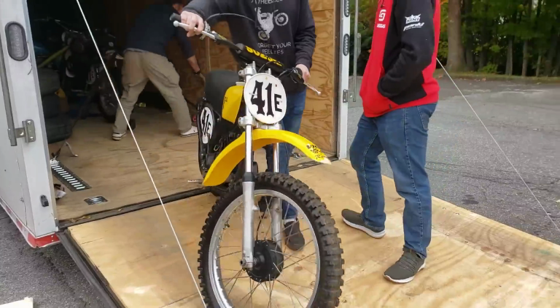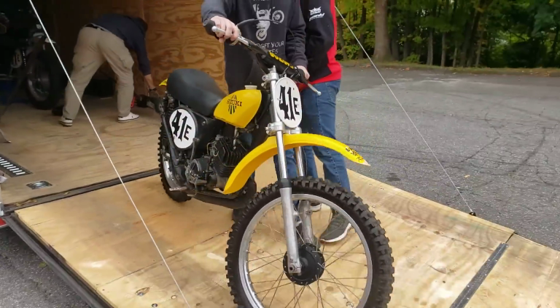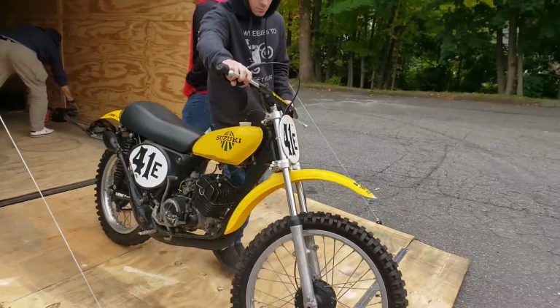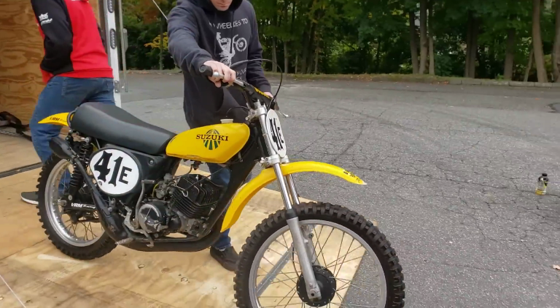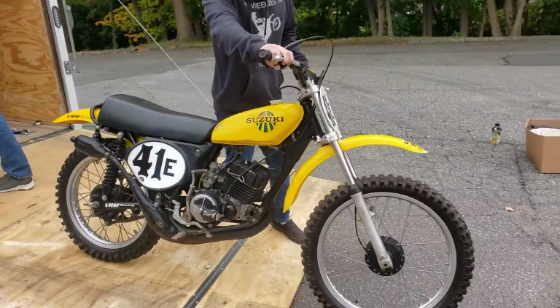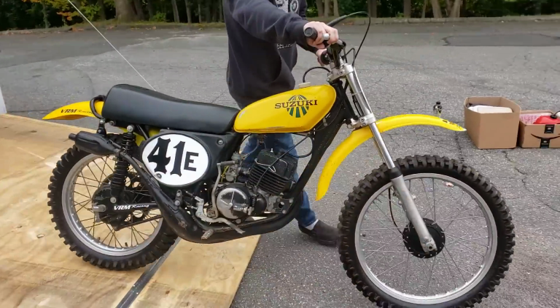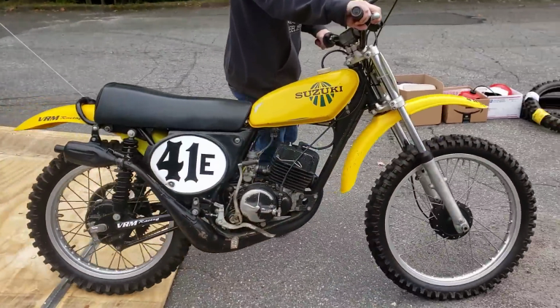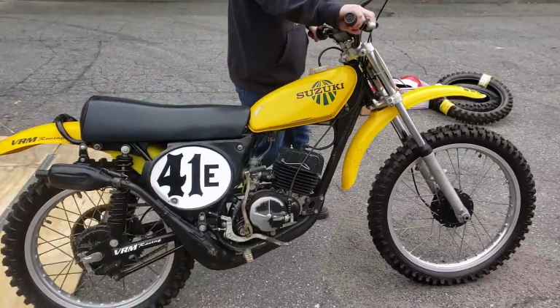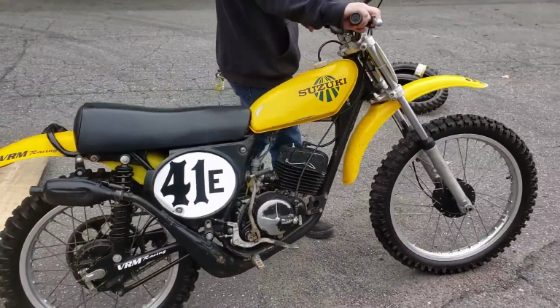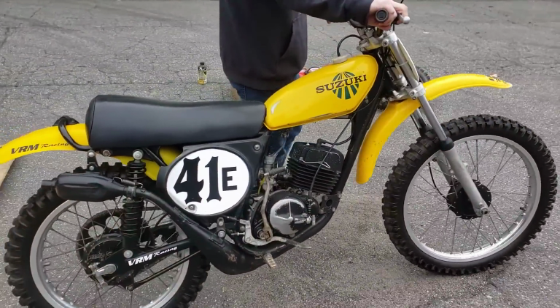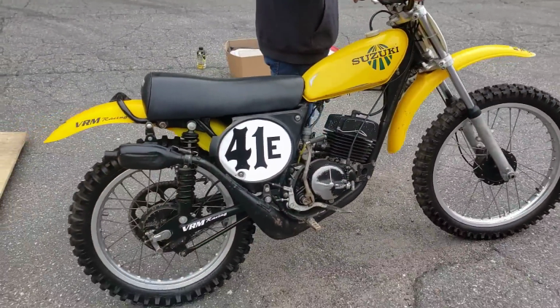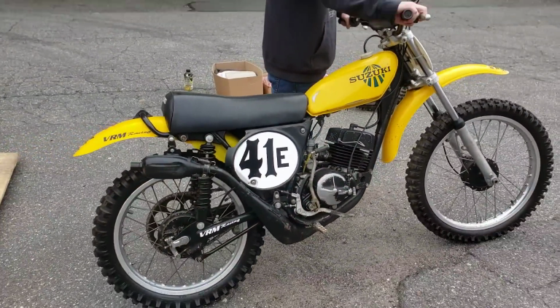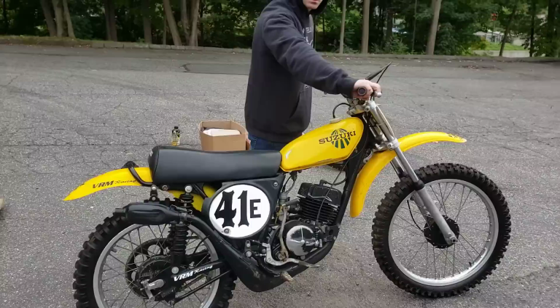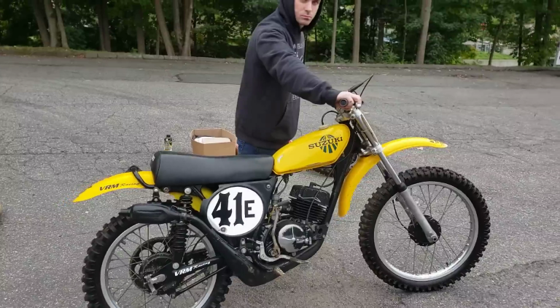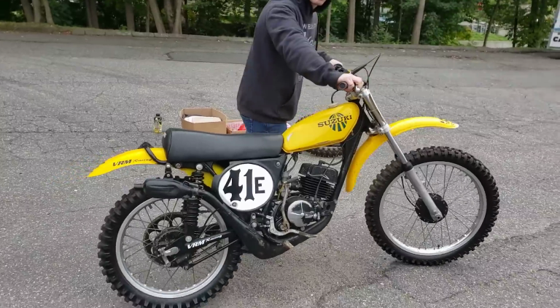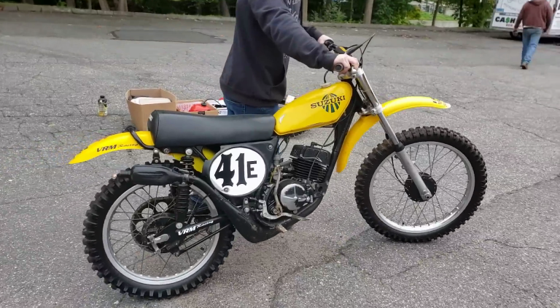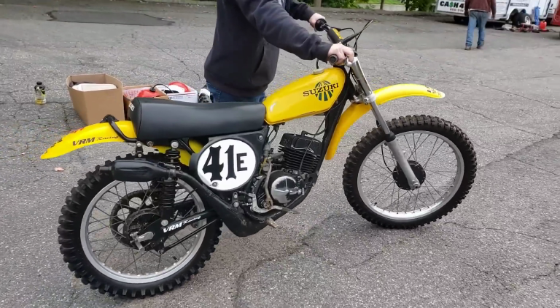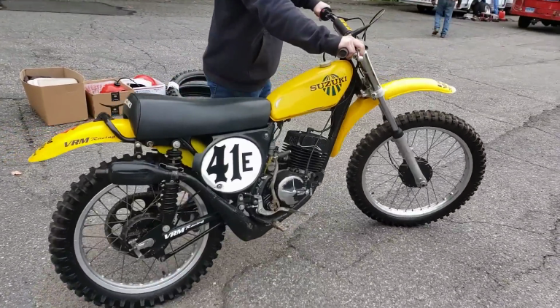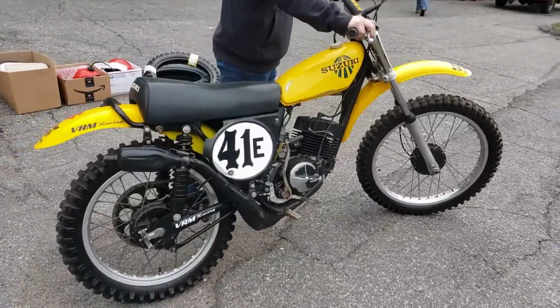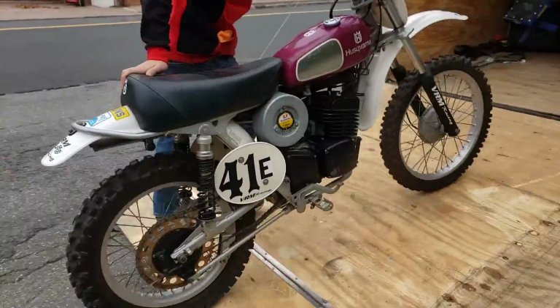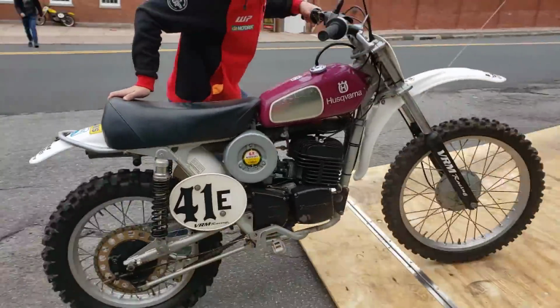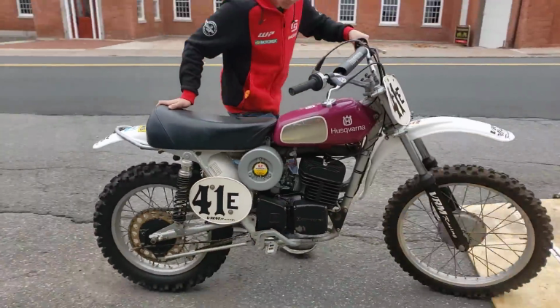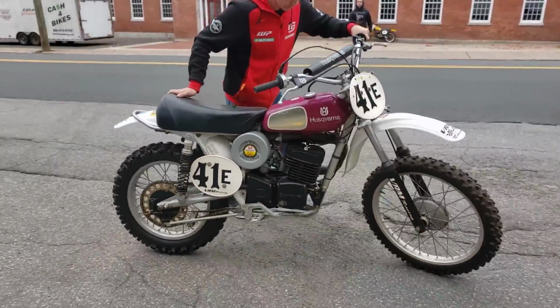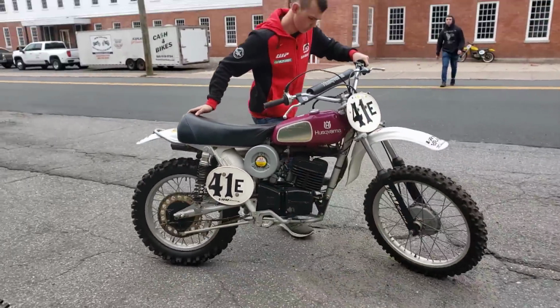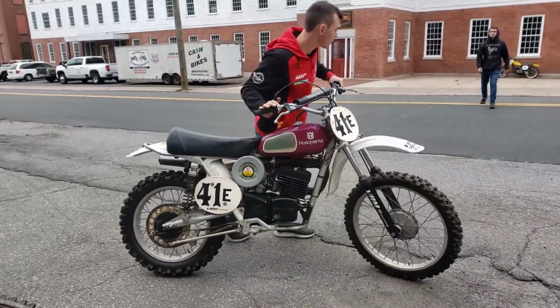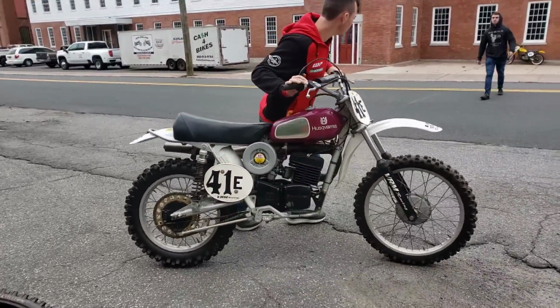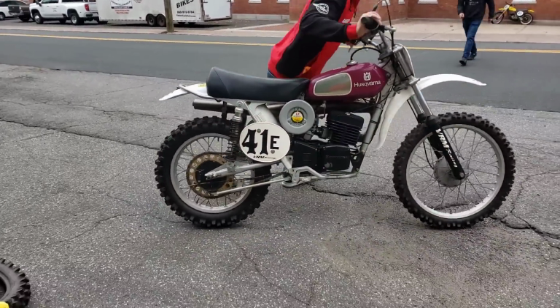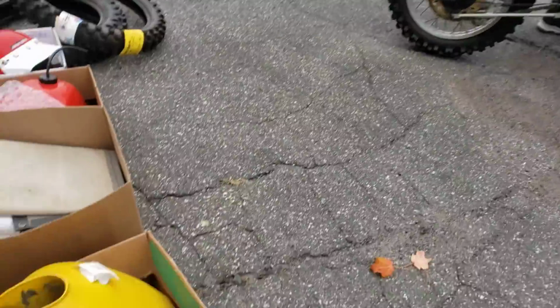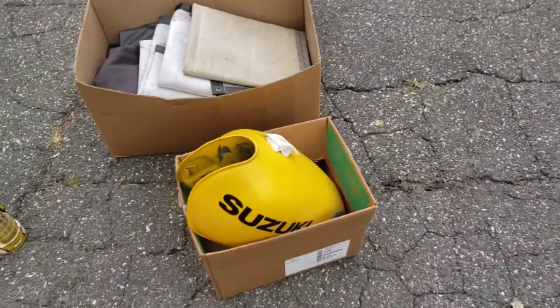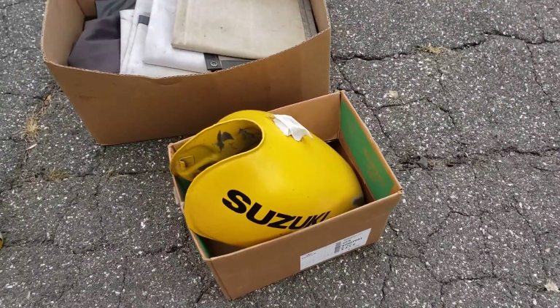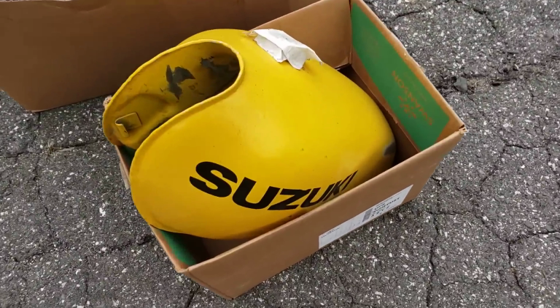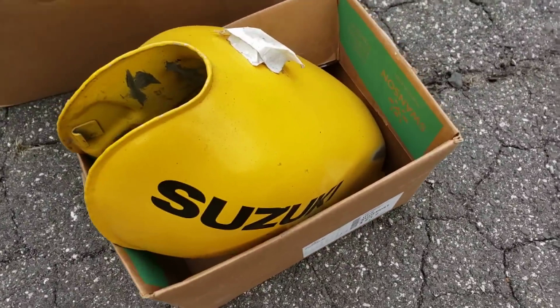Look what we got right here — I got an RM, I think 125, I'm not sure. Nice, nice classy Suzuki. Got Kyle with this nice Husky right there, rolling that off. Got a nice RM tank in there — steel tank.